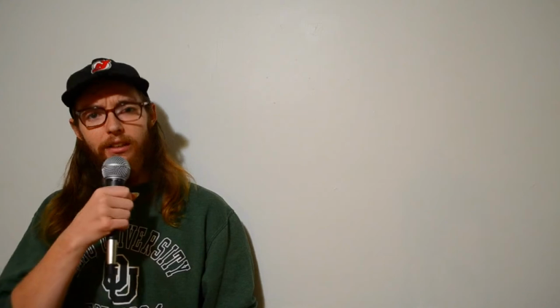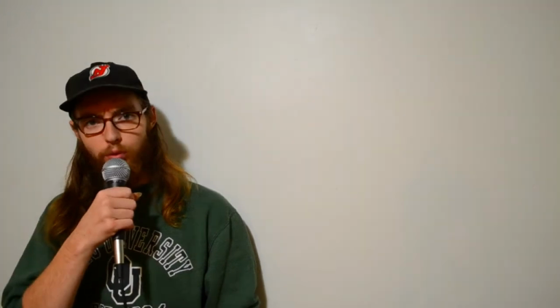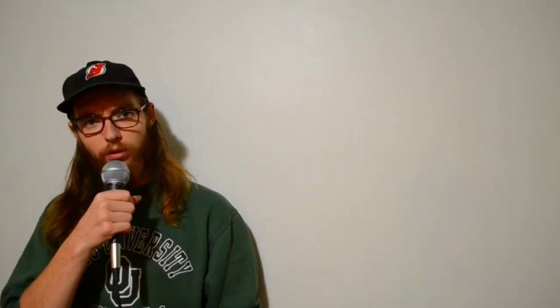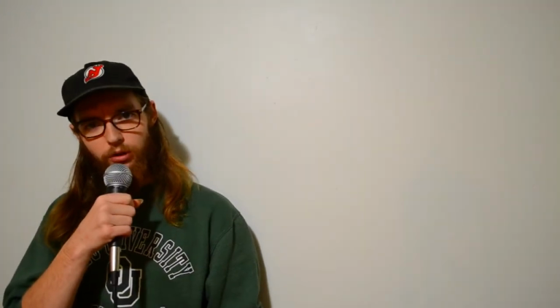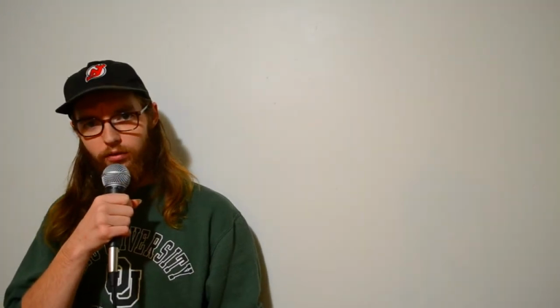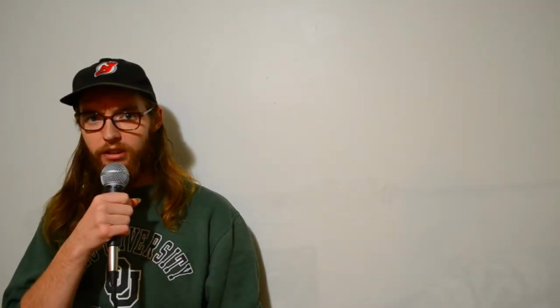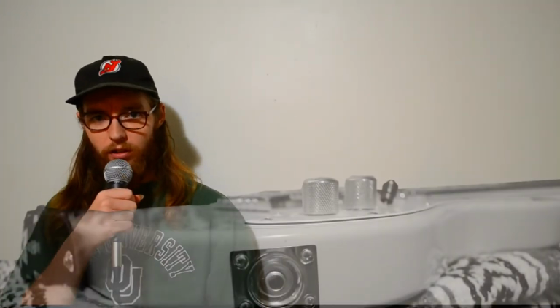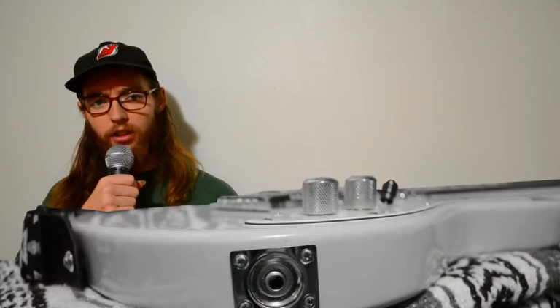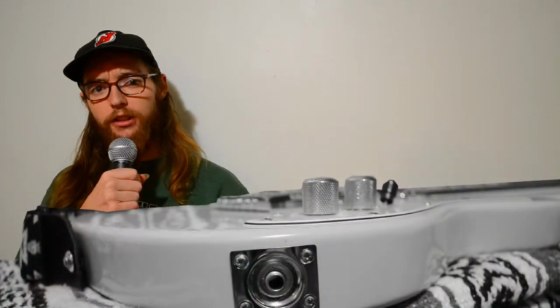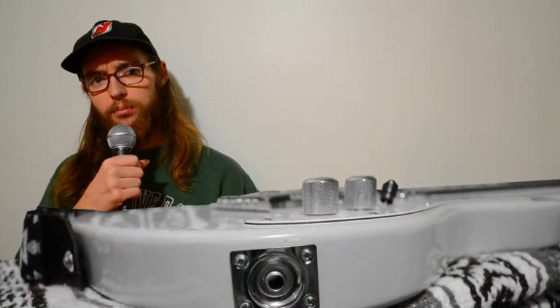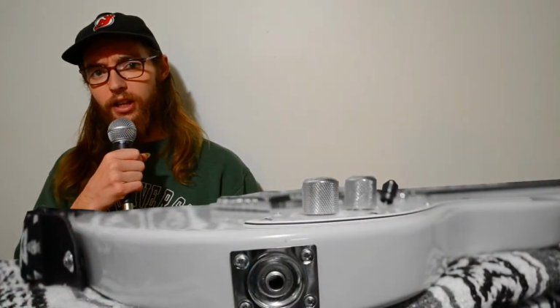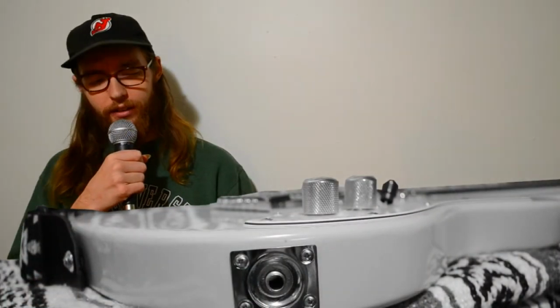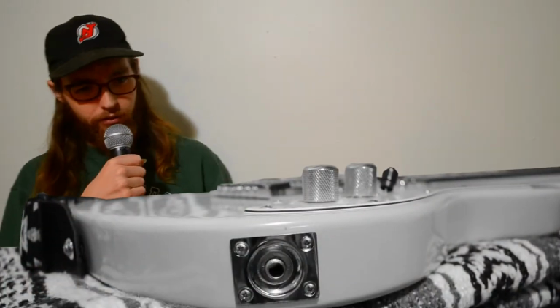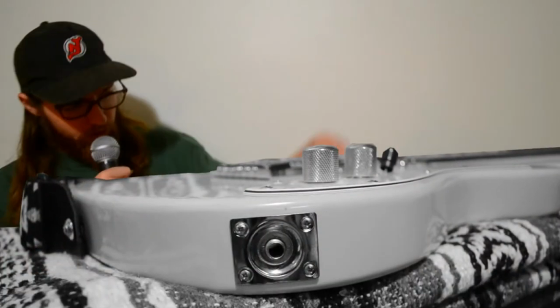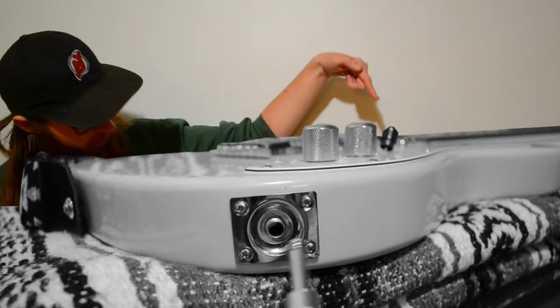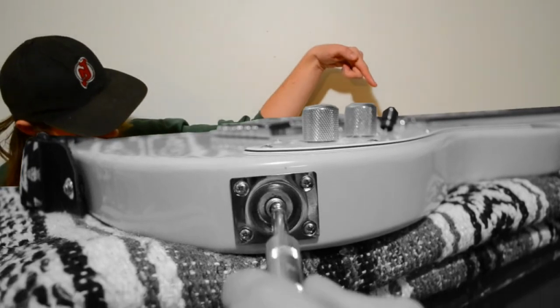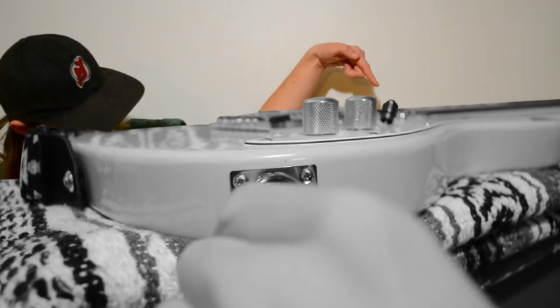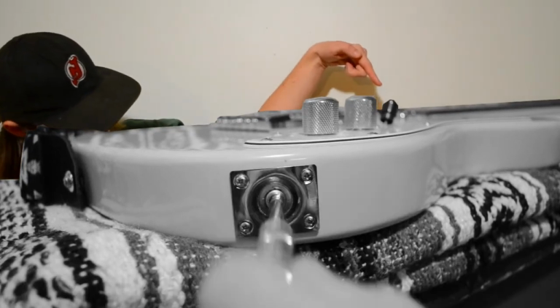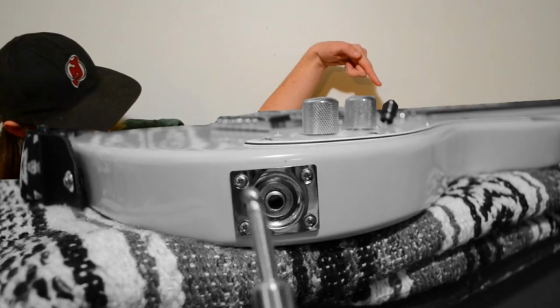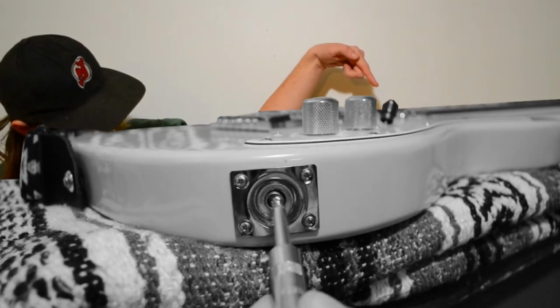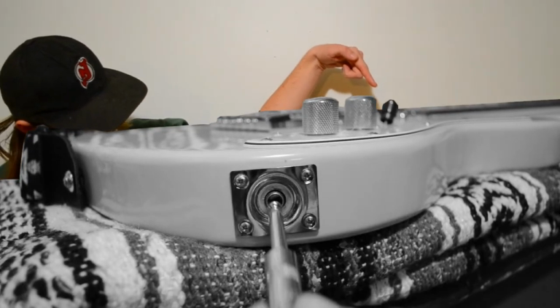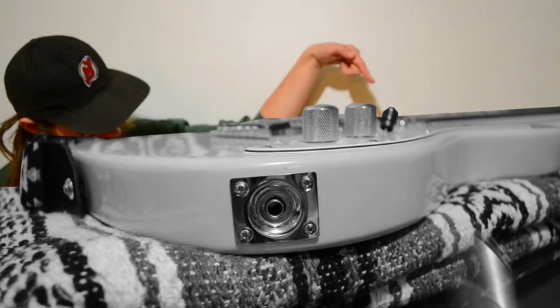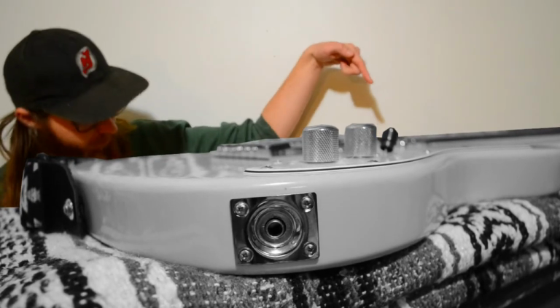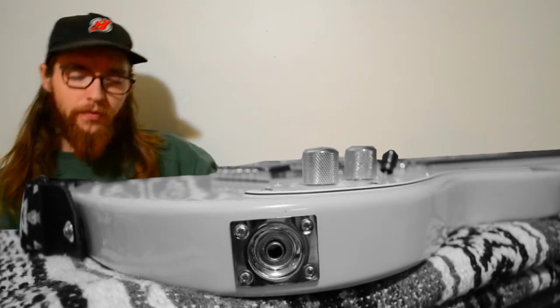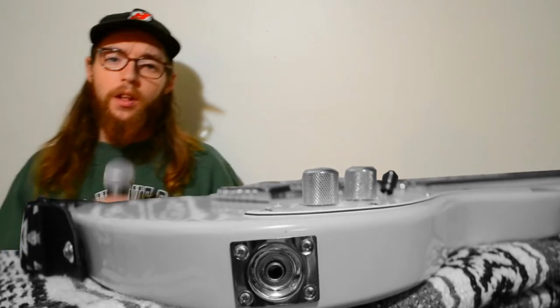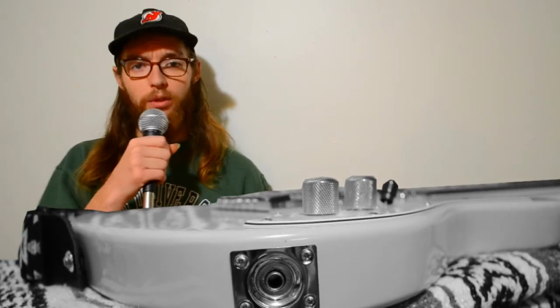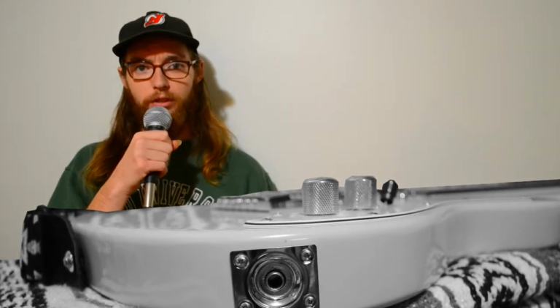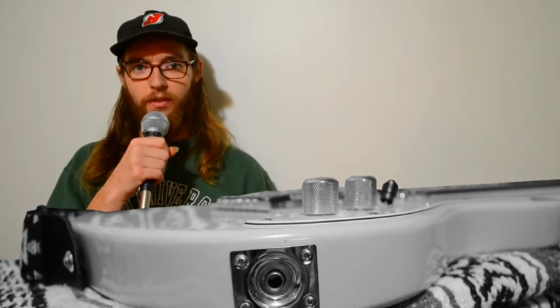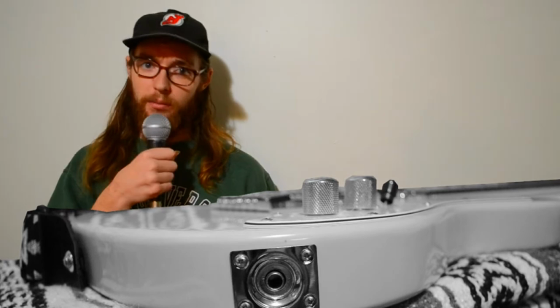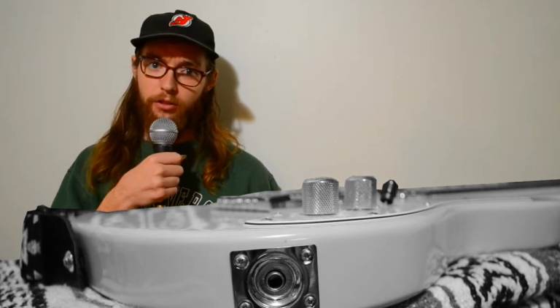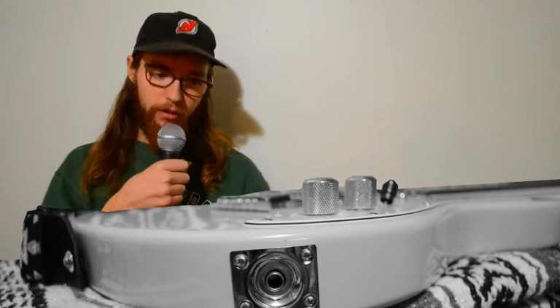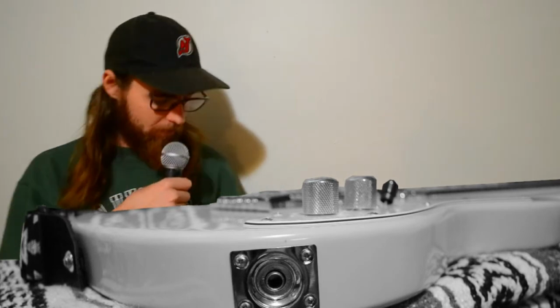Have you, or someone you love, recently lost a nut off your guitar input jack like this sad fella? Never fear — I am here to show you how to fix it up.